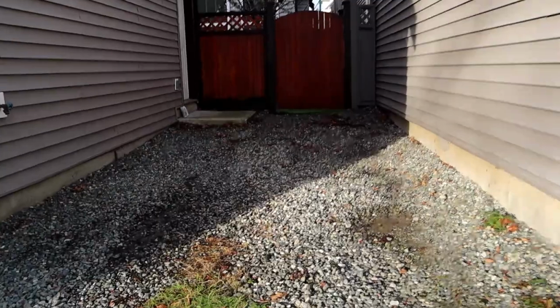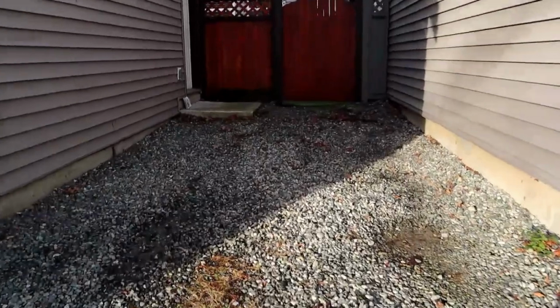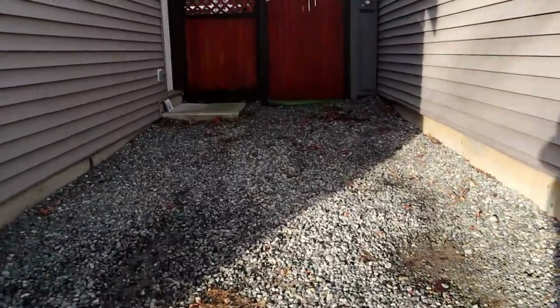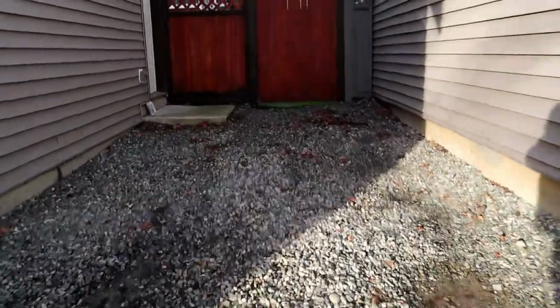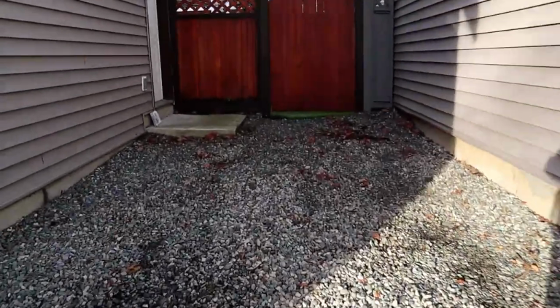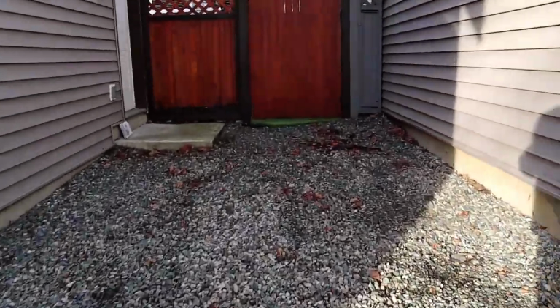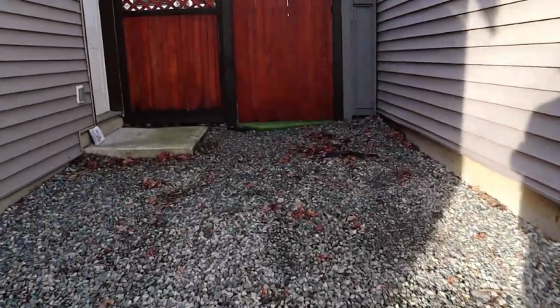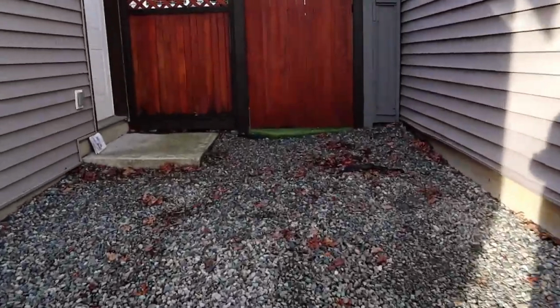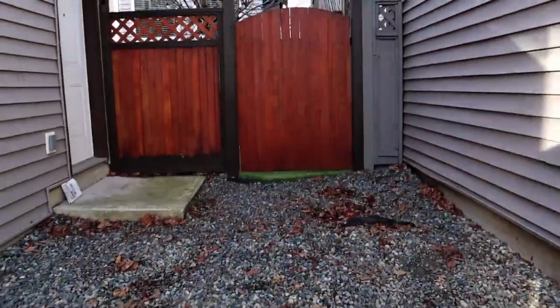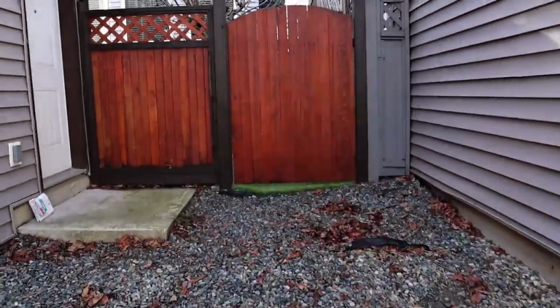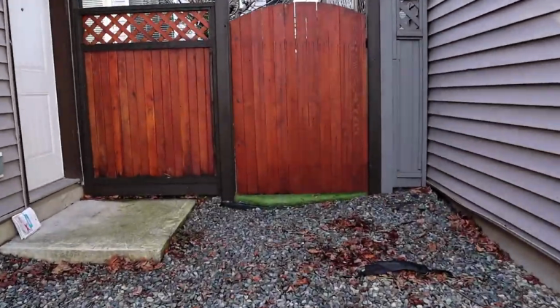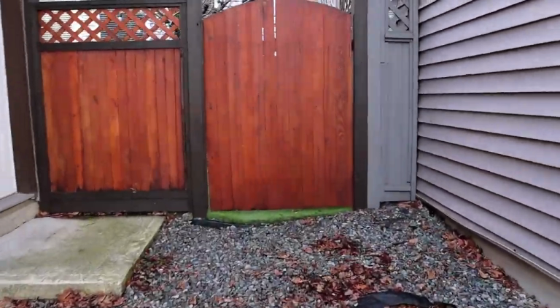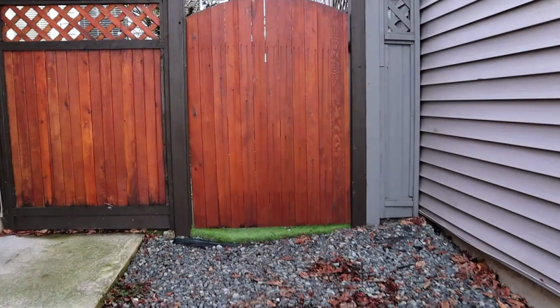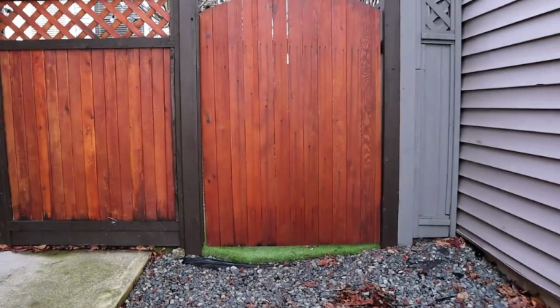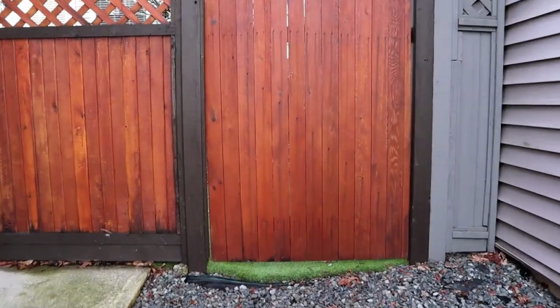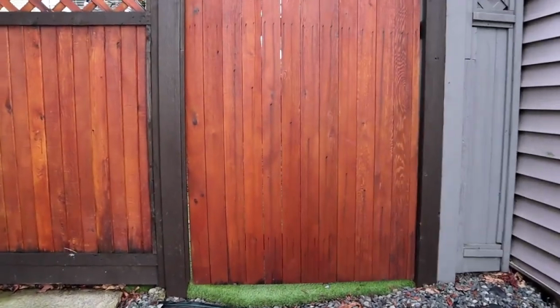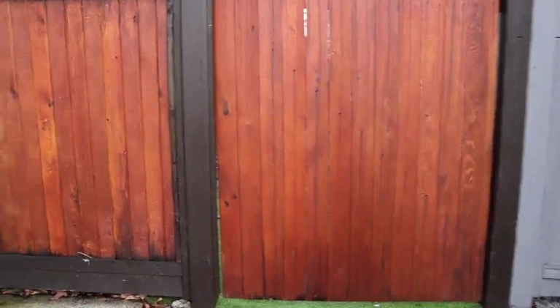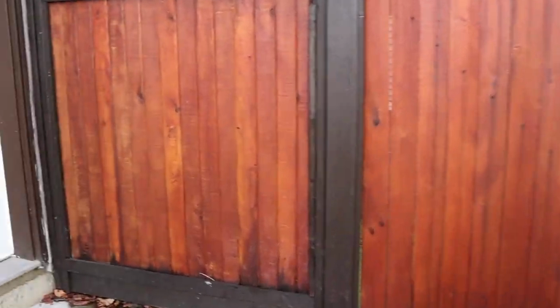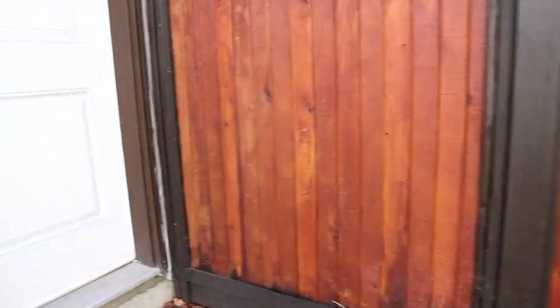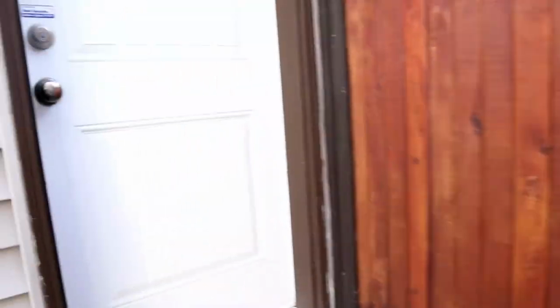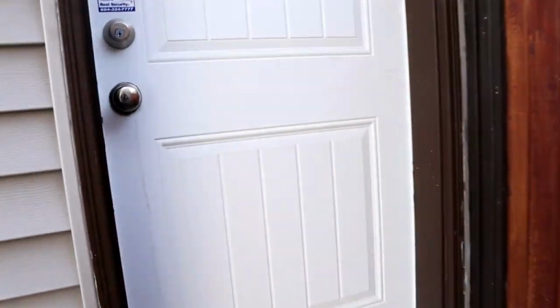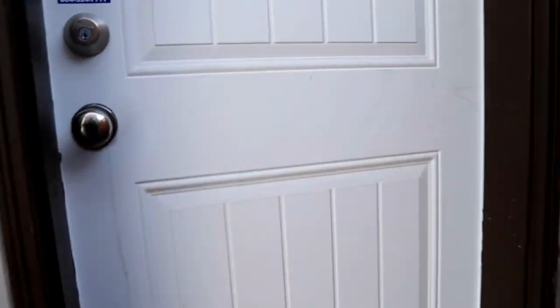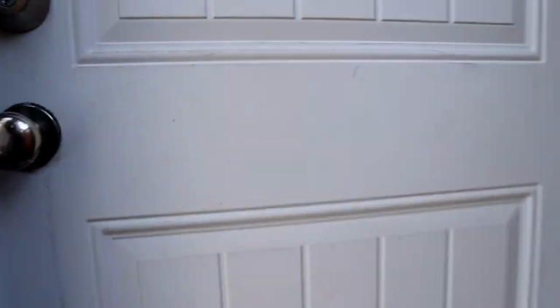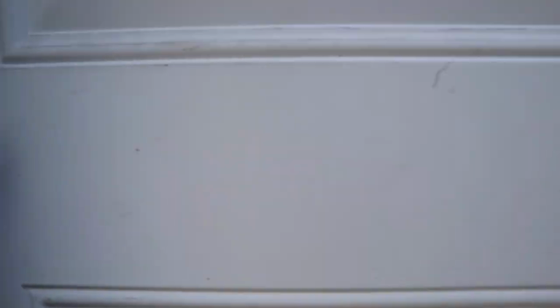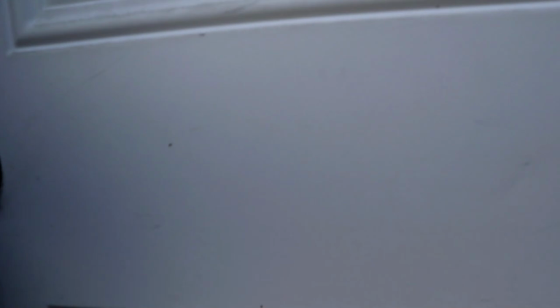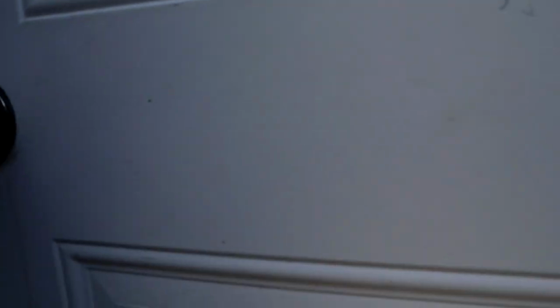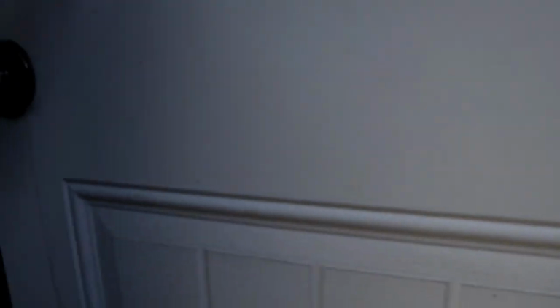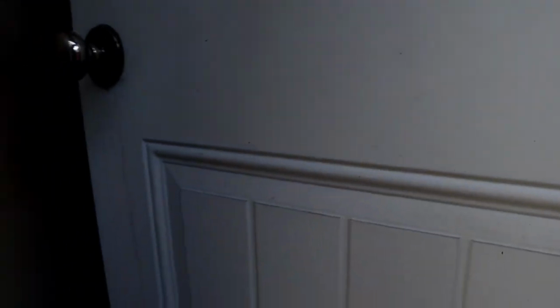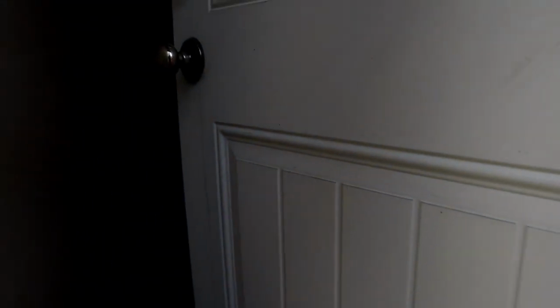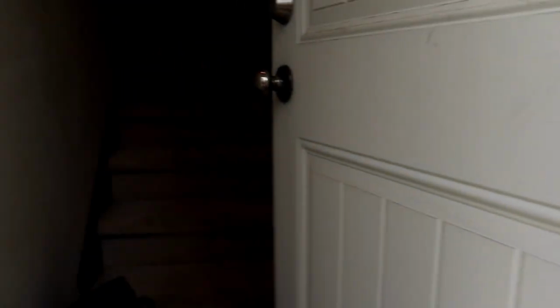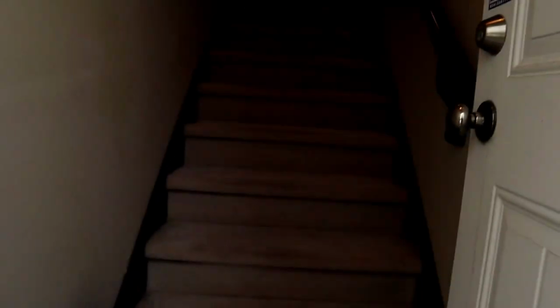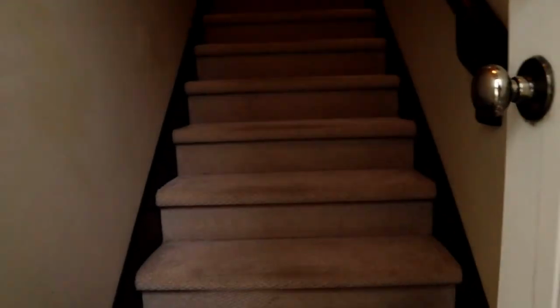This is the gravel parking spot for one car, and behind this fence would be the other tenant's space. We come to our door and head upstairs.